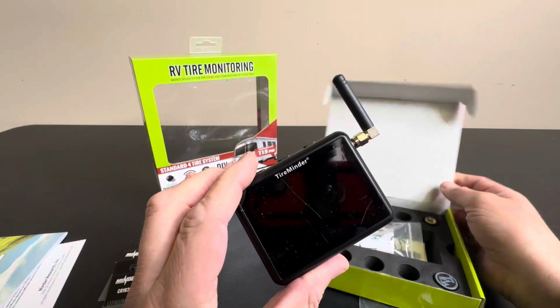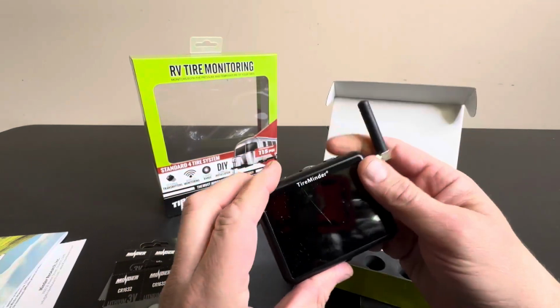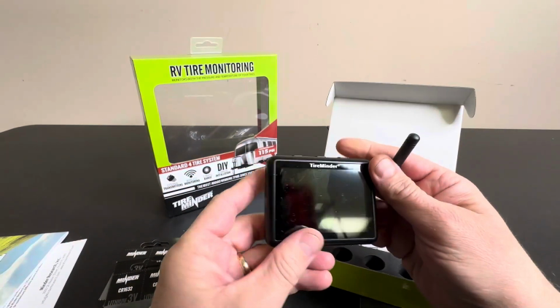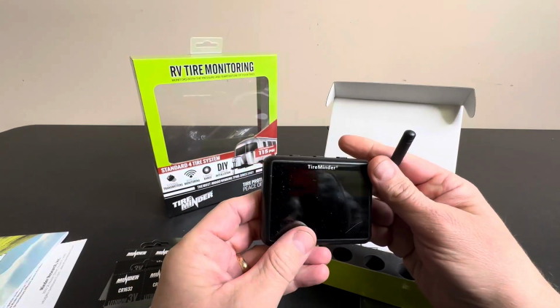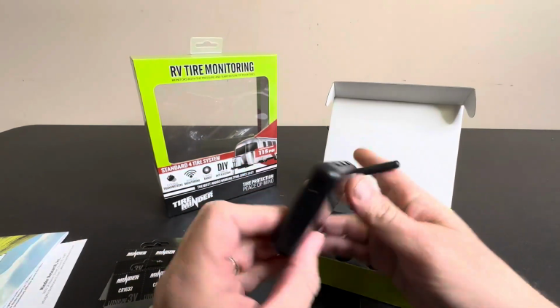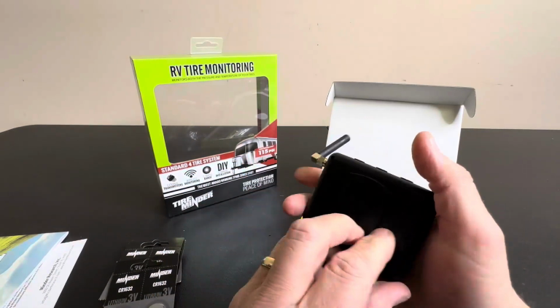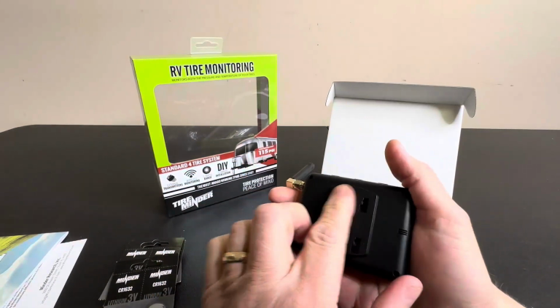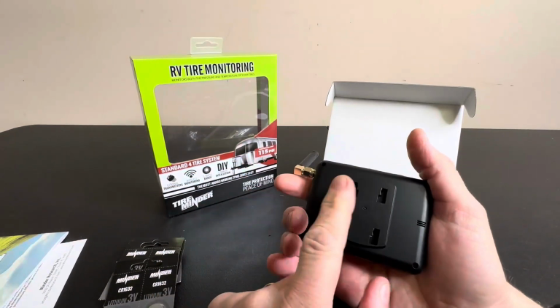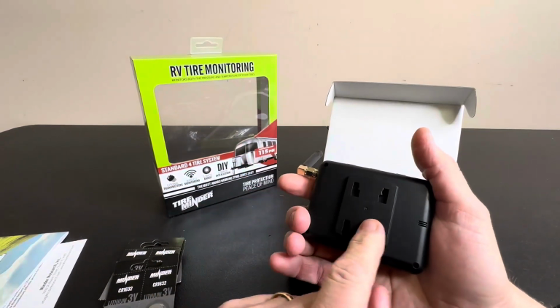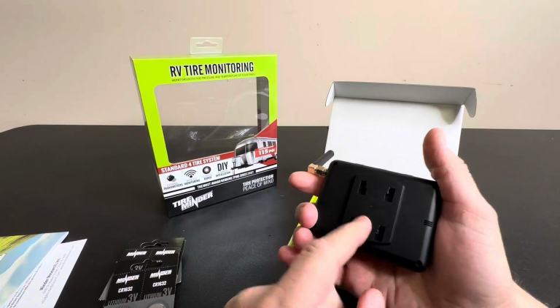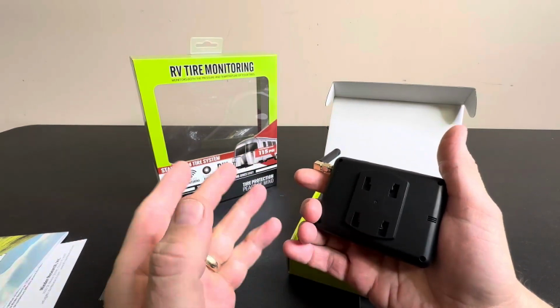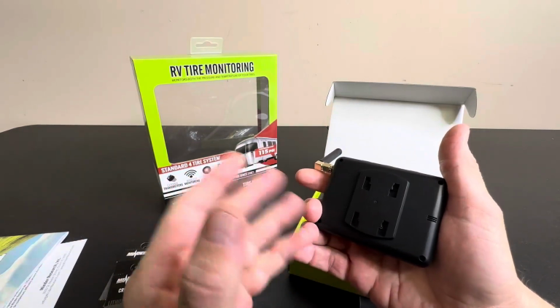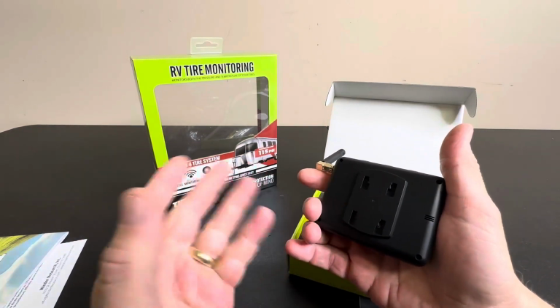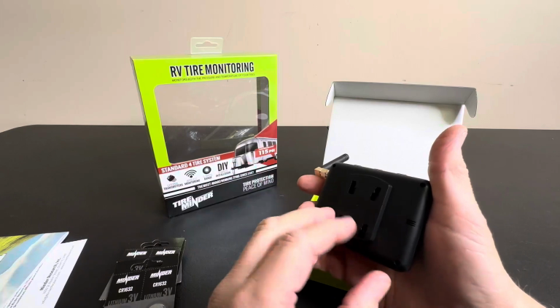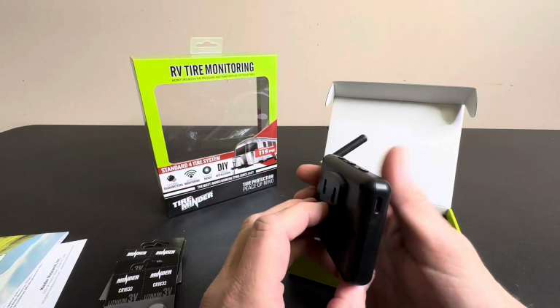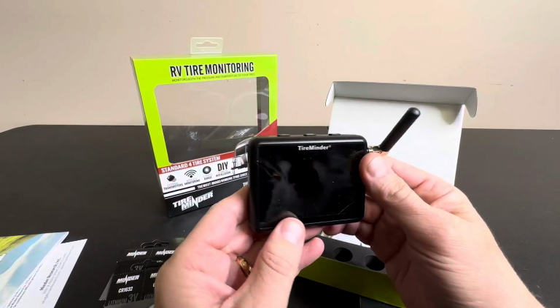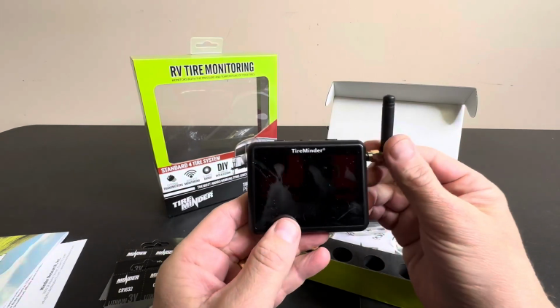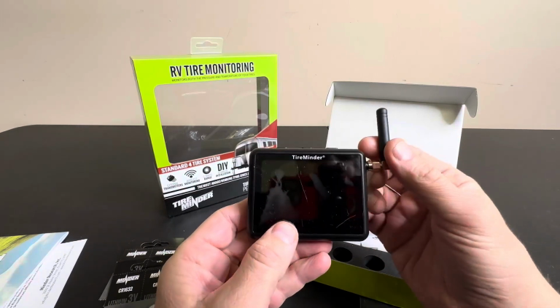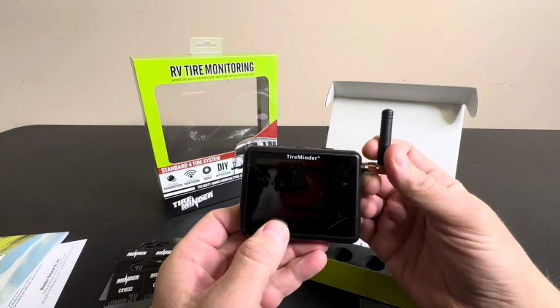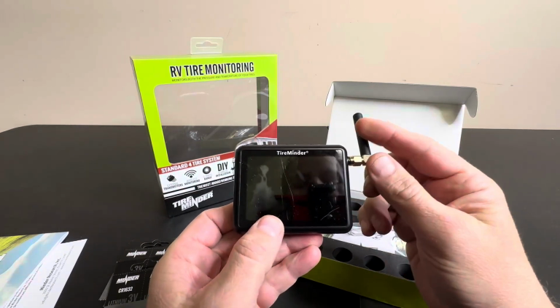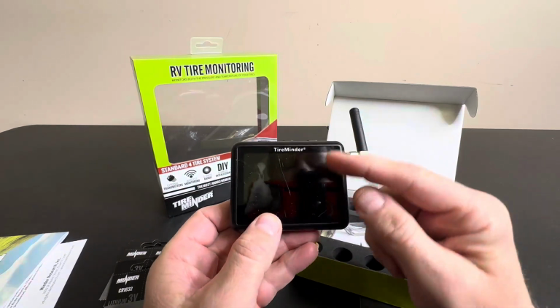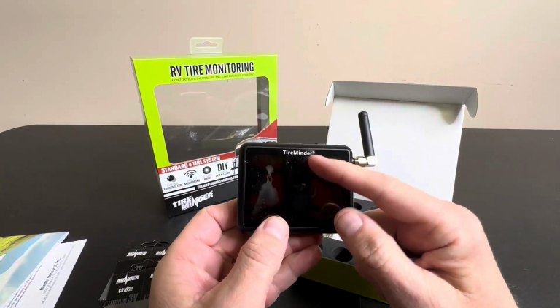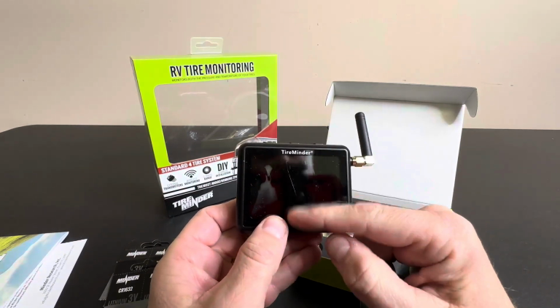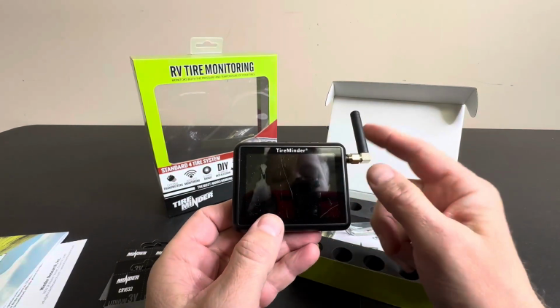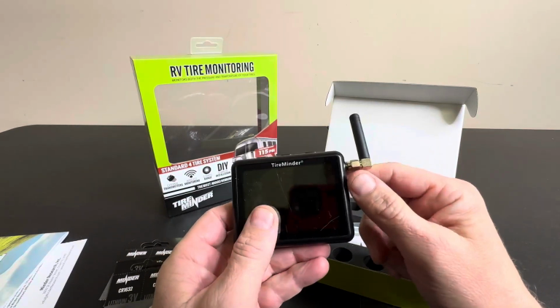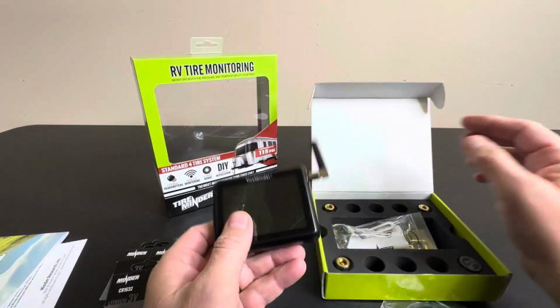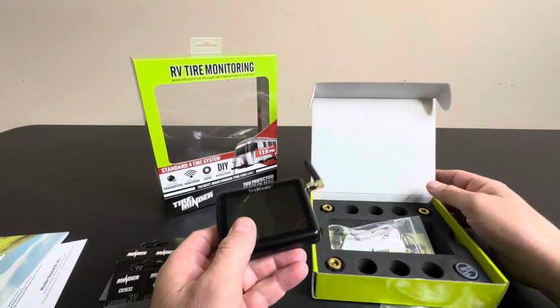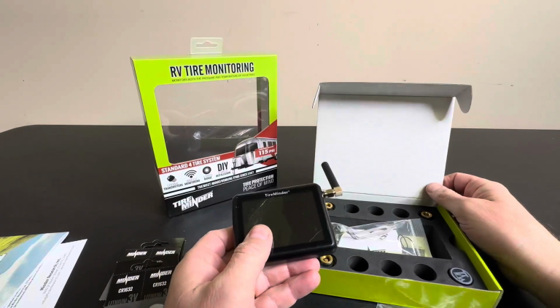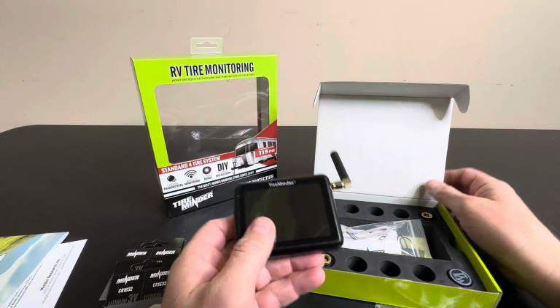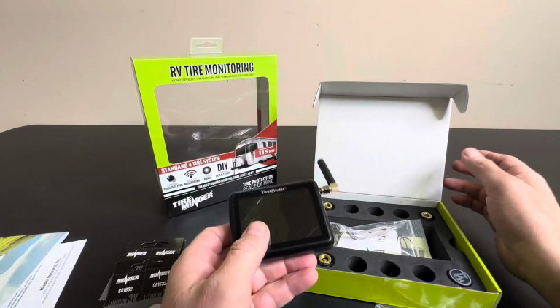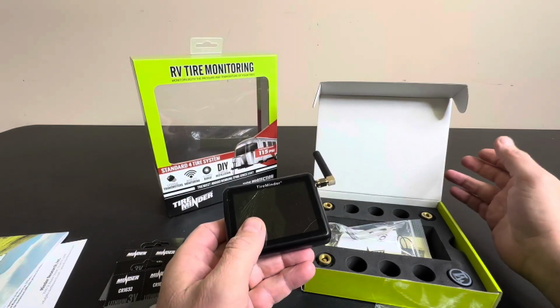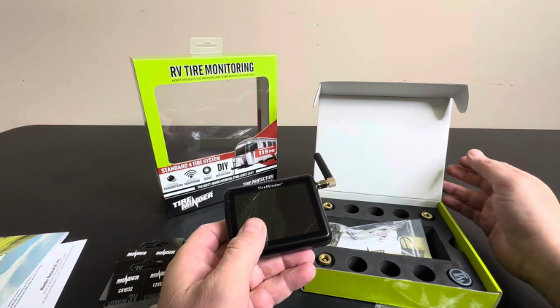This unit can be mounted in your car — it does come with a mount. It easily mounts on your dash or your windshield, whatever you'd like. It has a wireless connection; you turn it on and there's a color display that tells you at all times what your readings are.